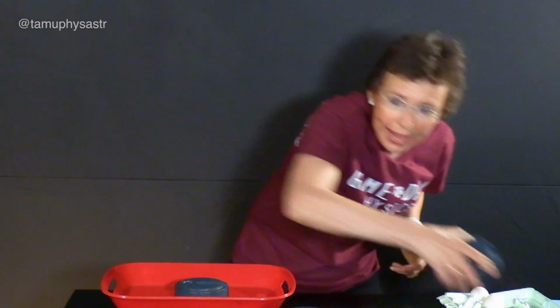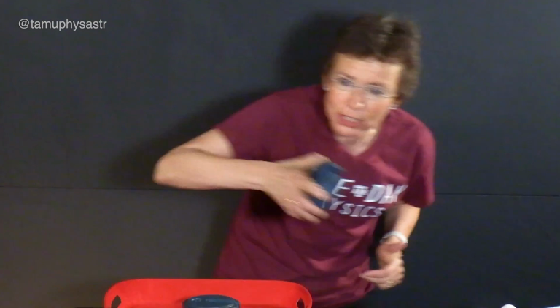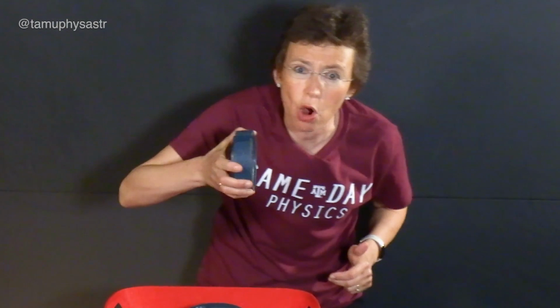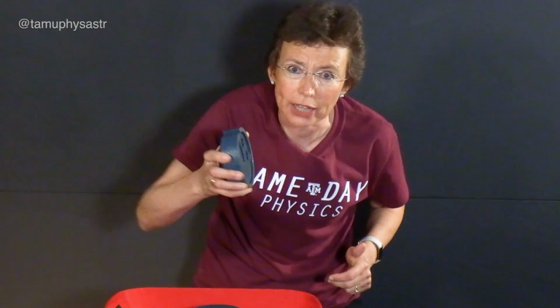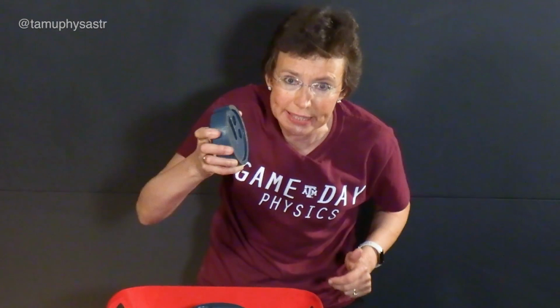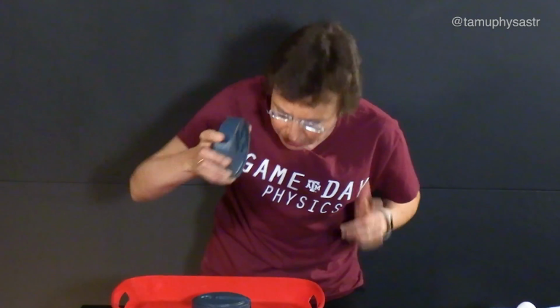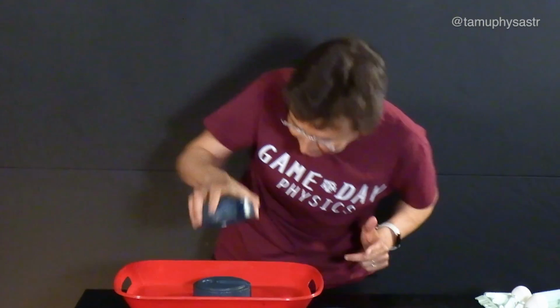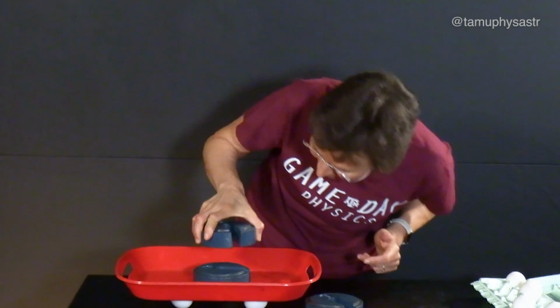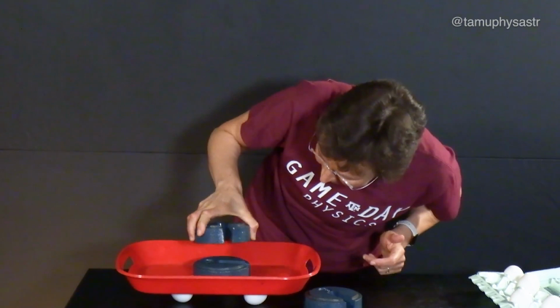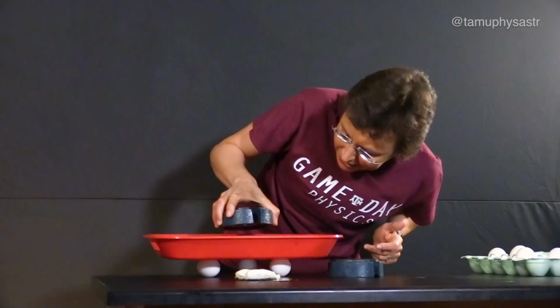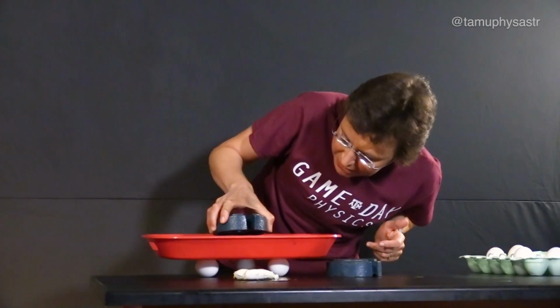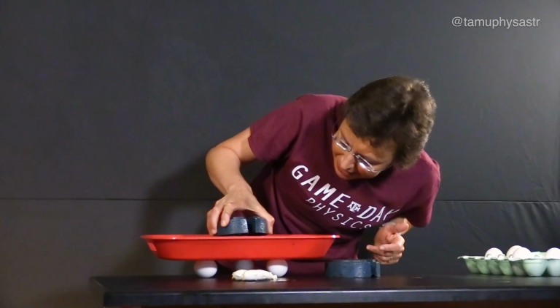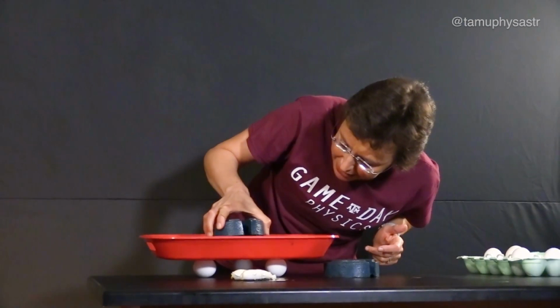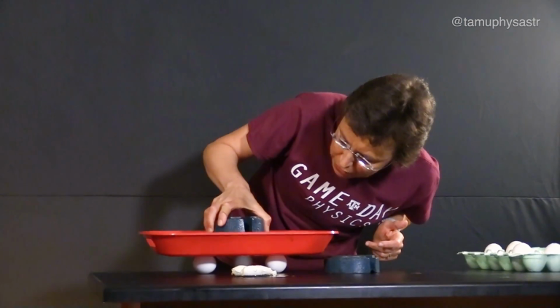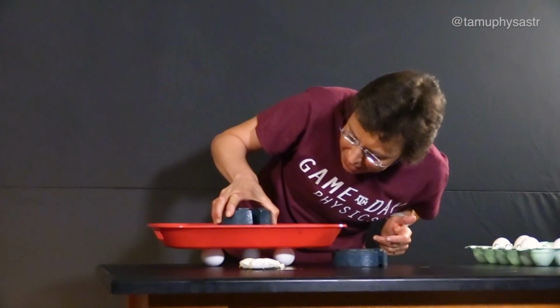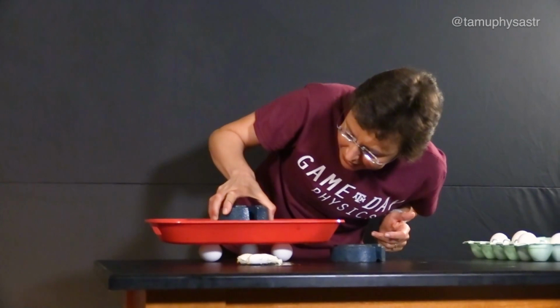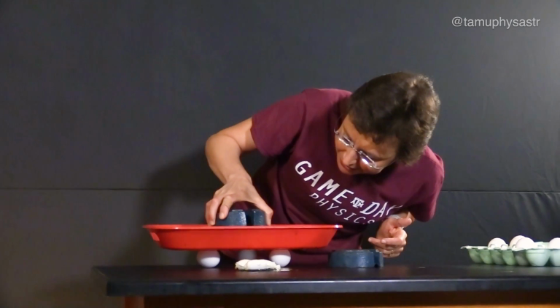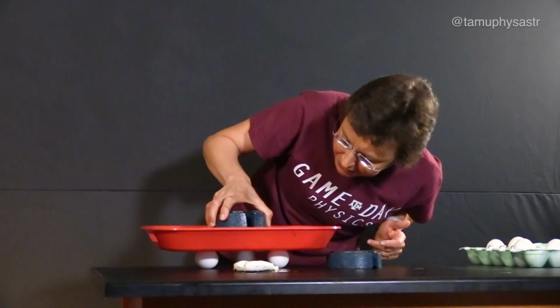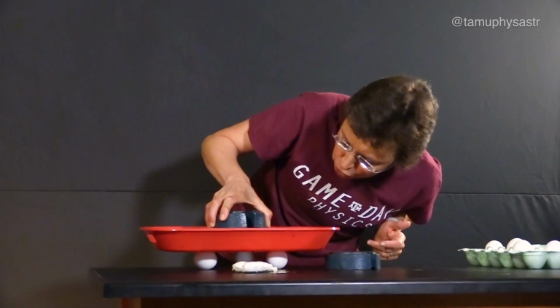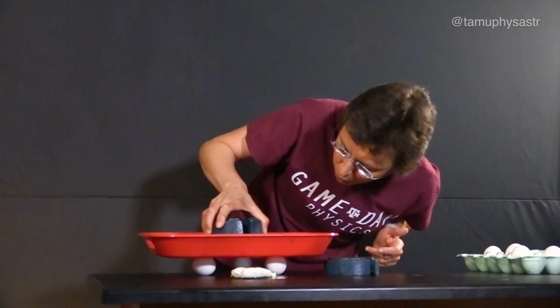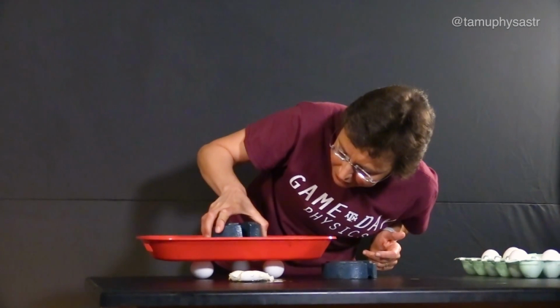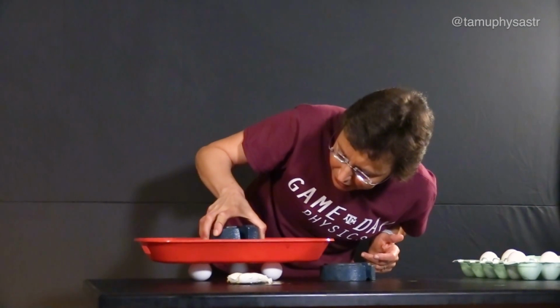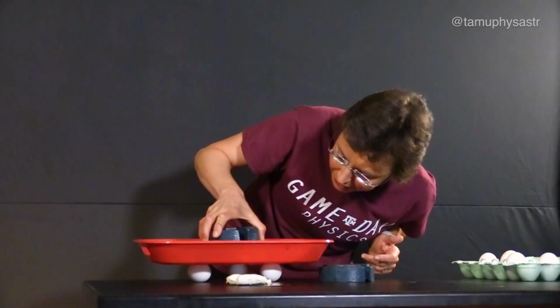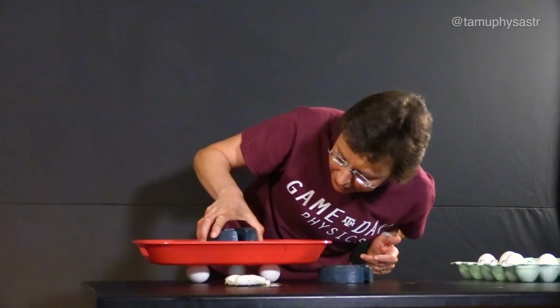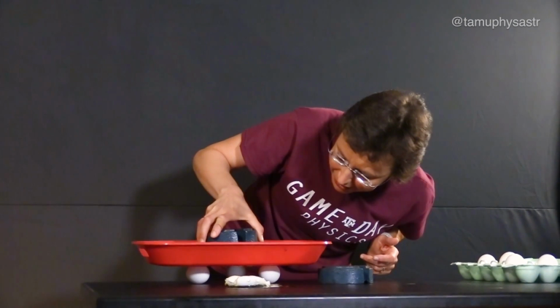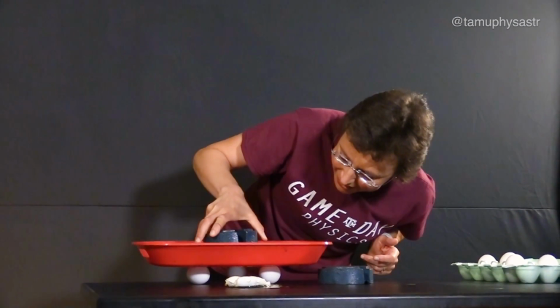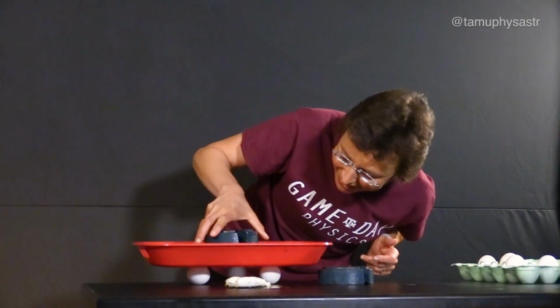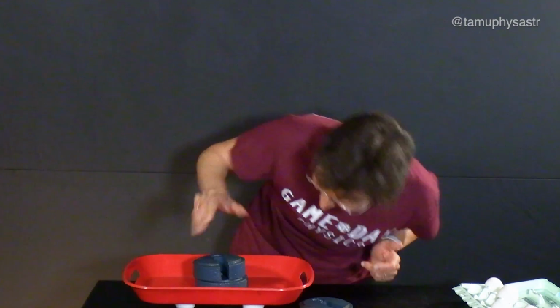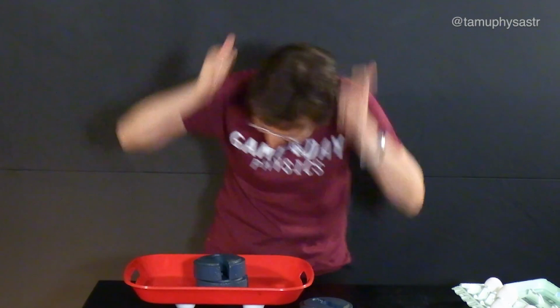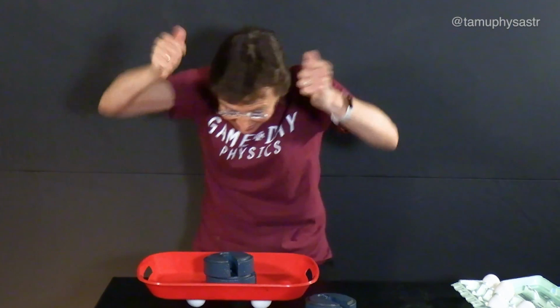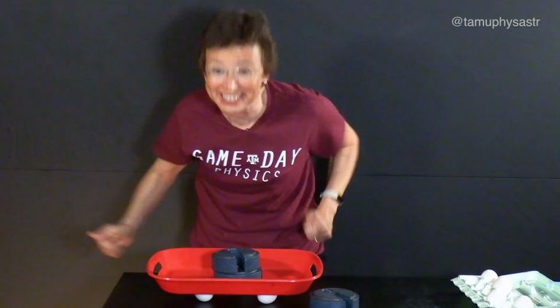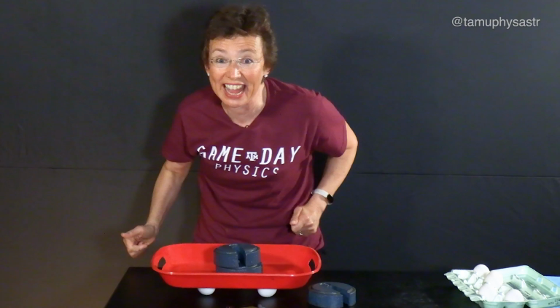Okay, two more. Are you ready? Will it stay? Will it break? Three, two, one. It stays!